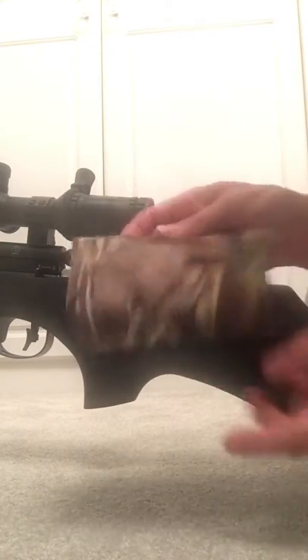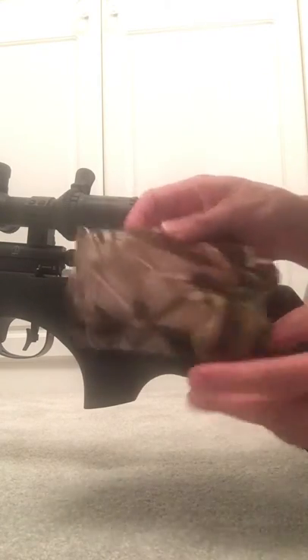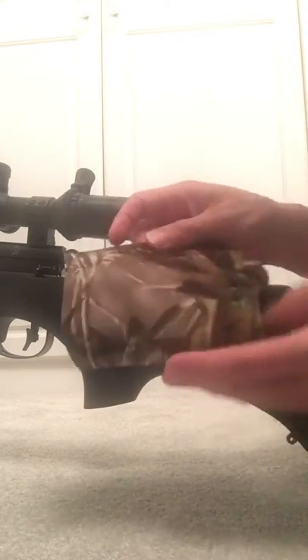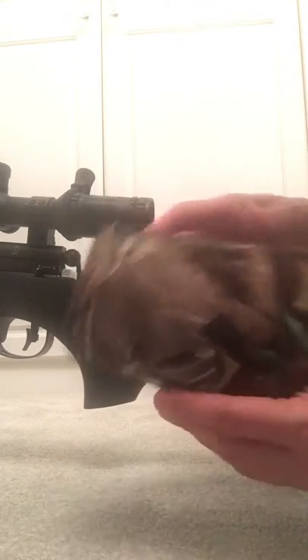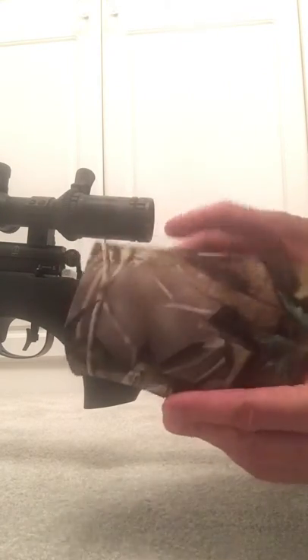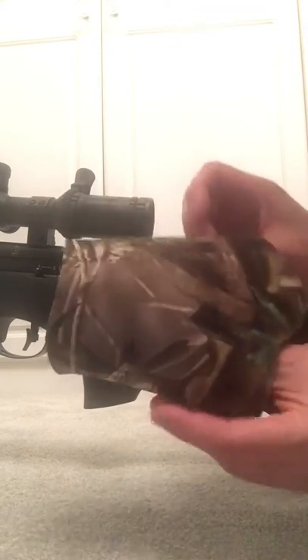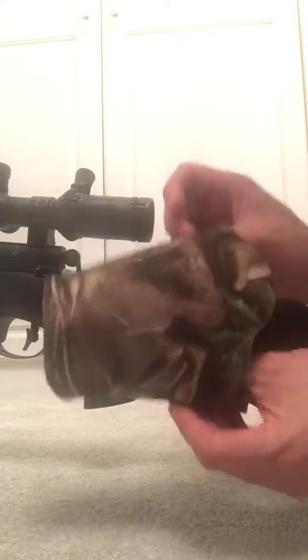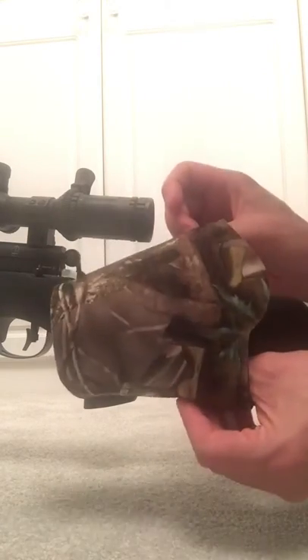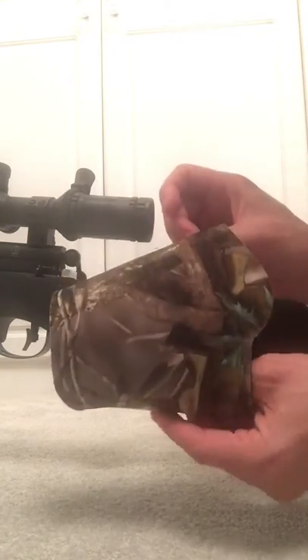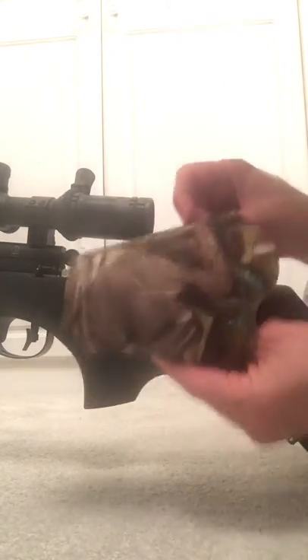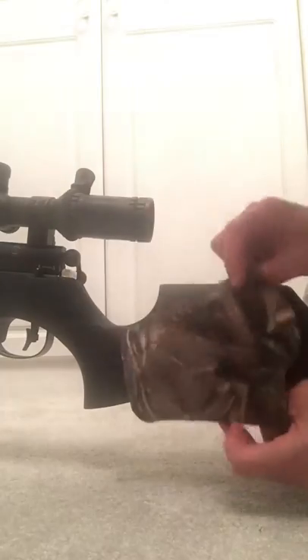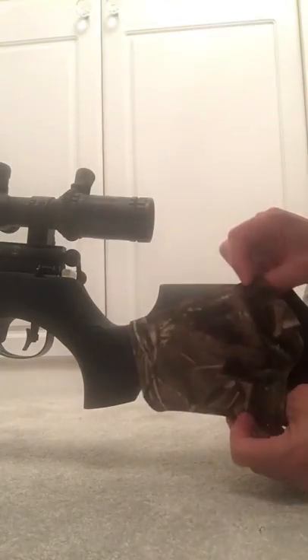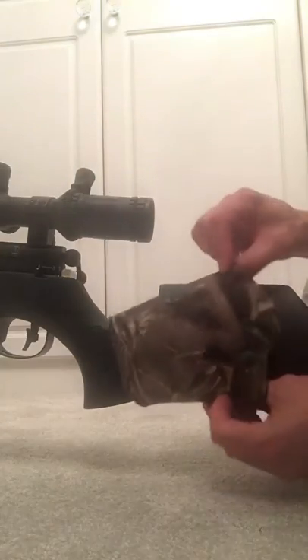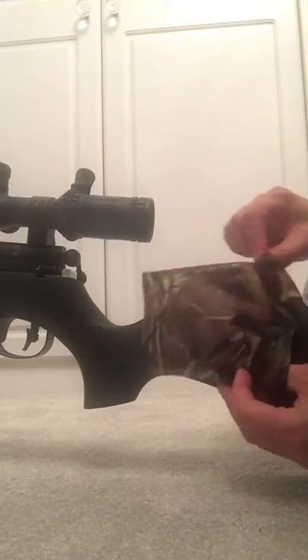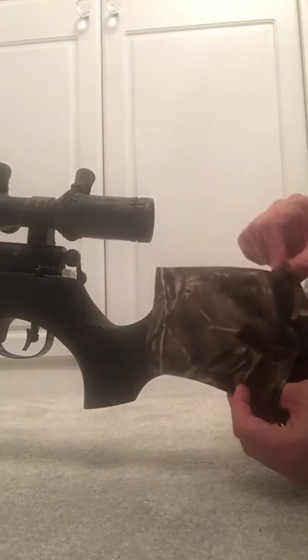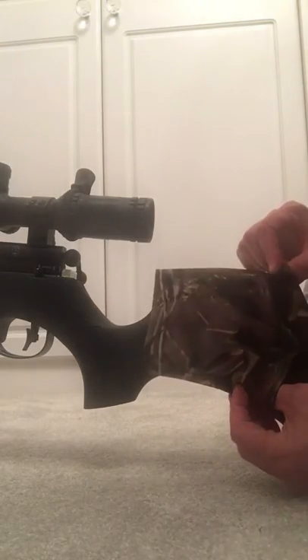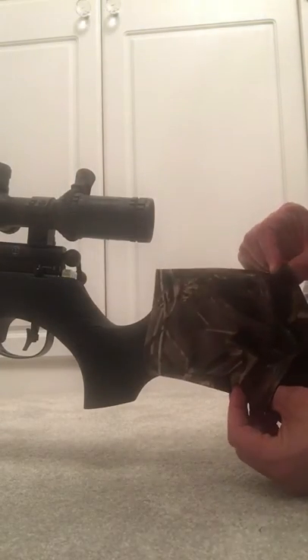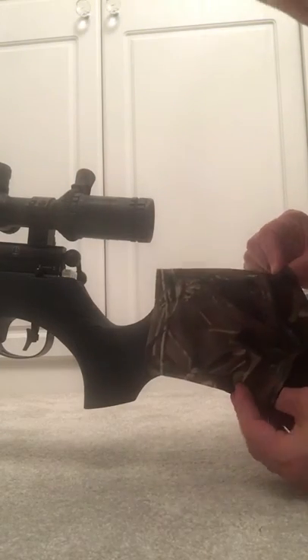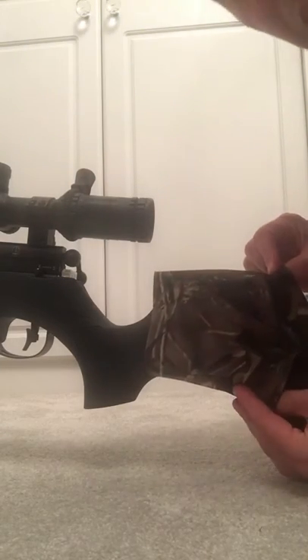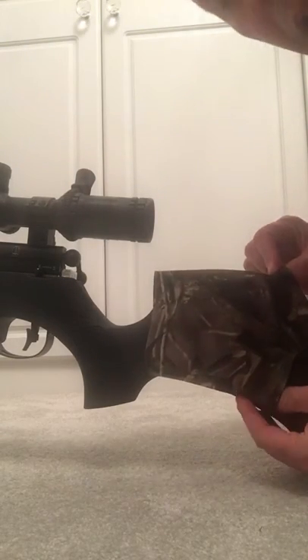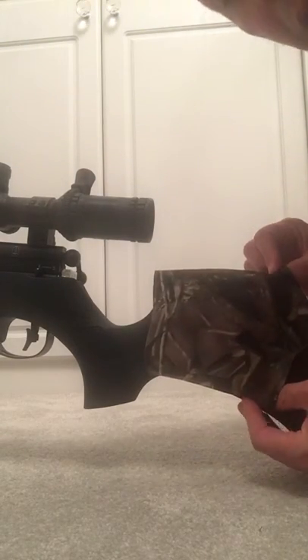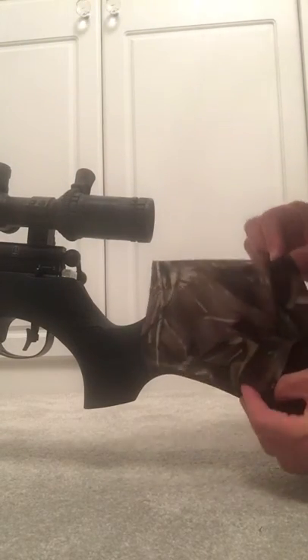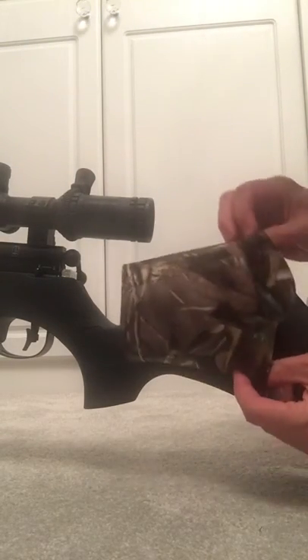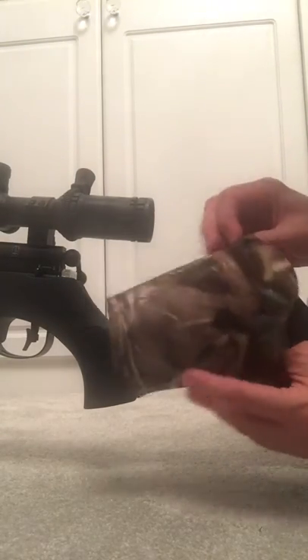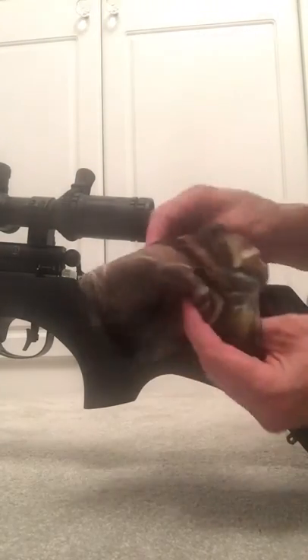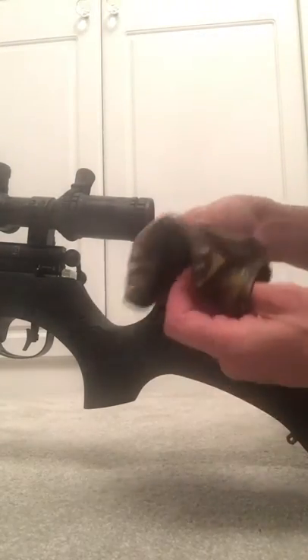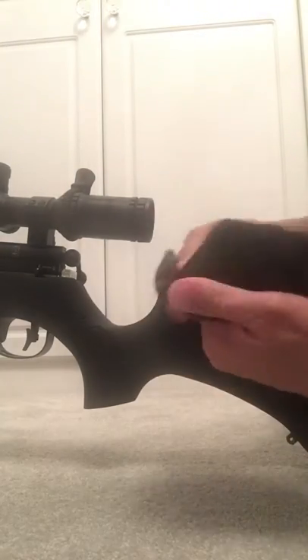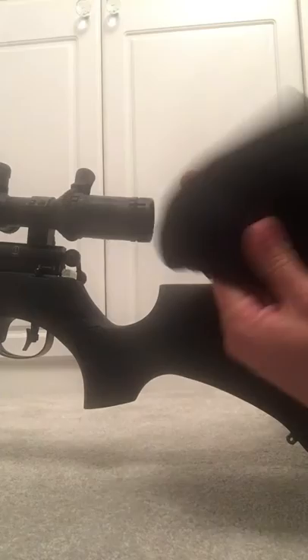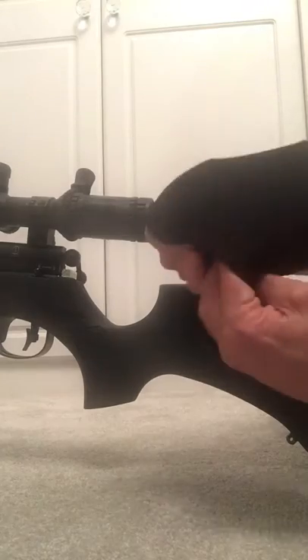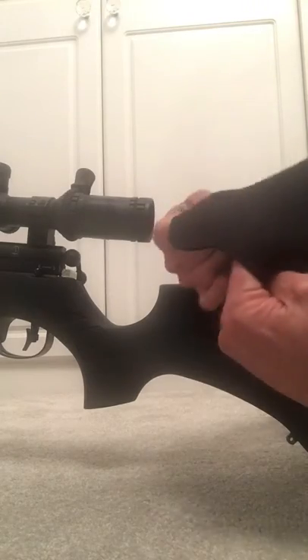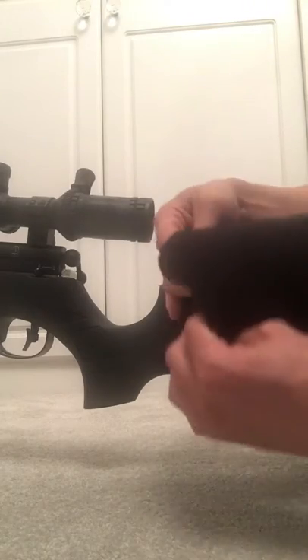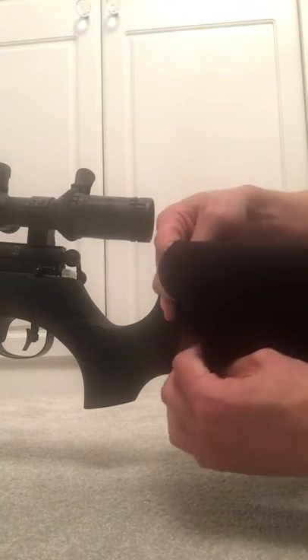The way that I do it is I take the cheek piece — this is how it fits onto the rifle here — and what I do is I fold the item inside out like that.